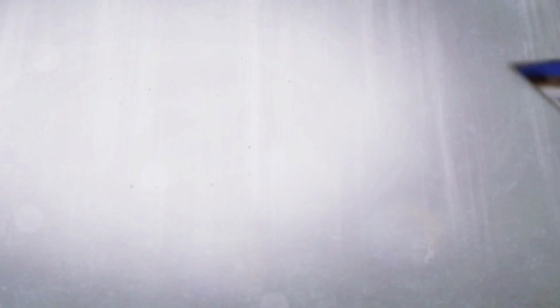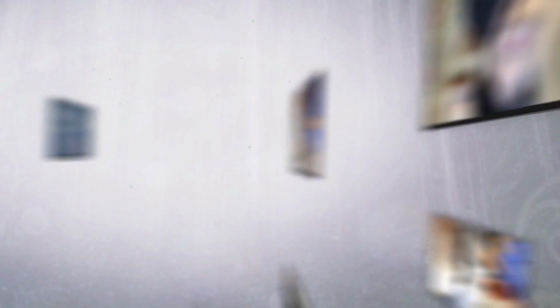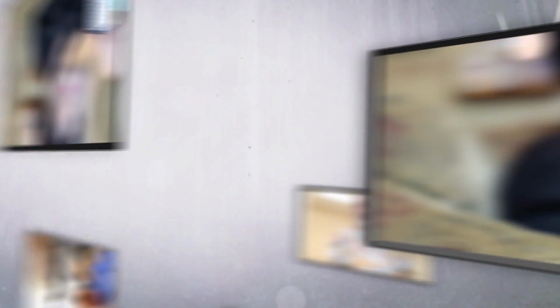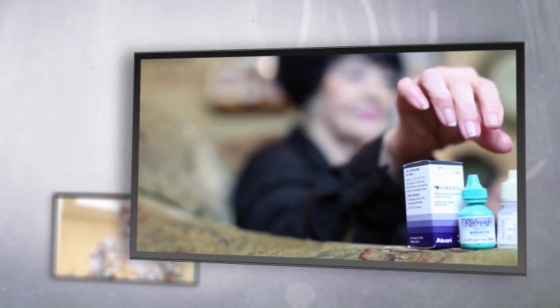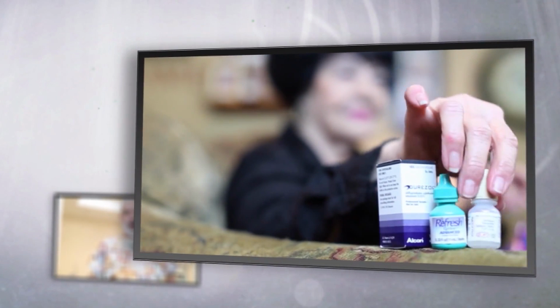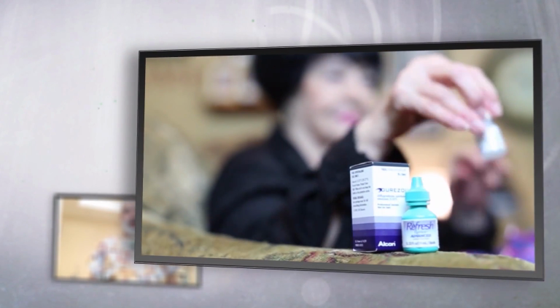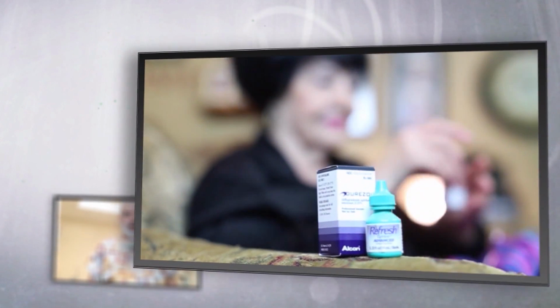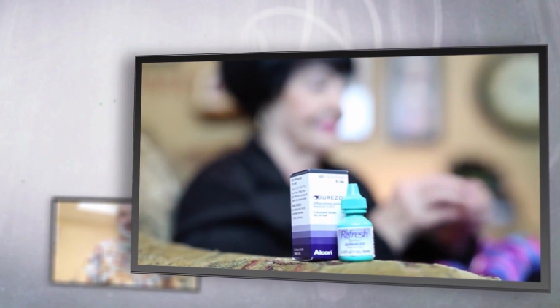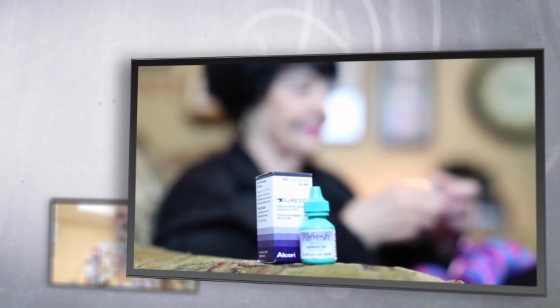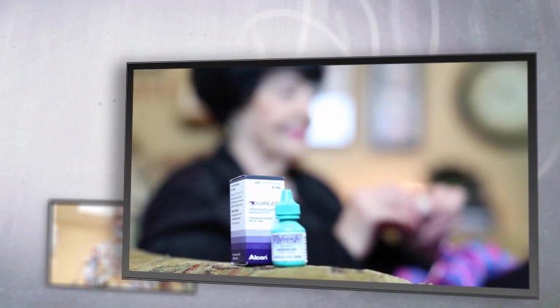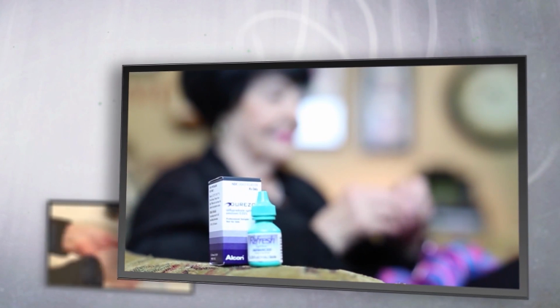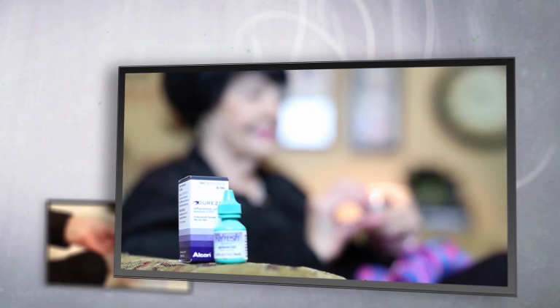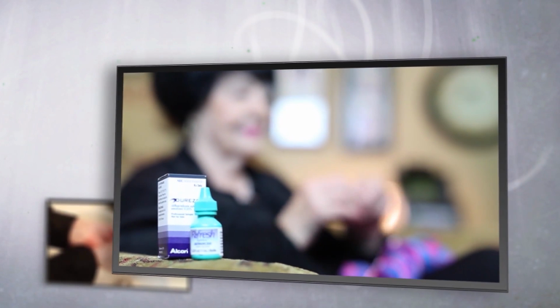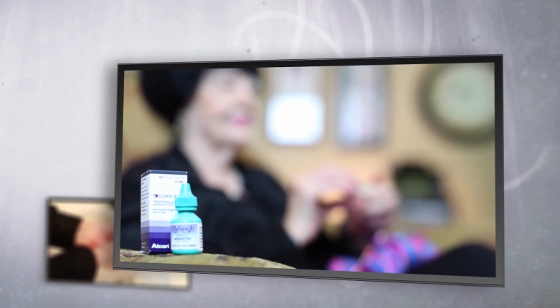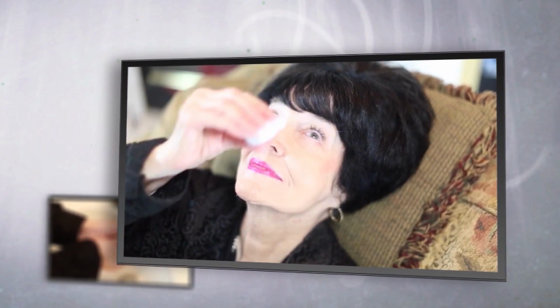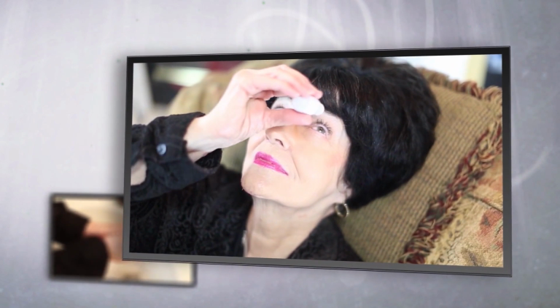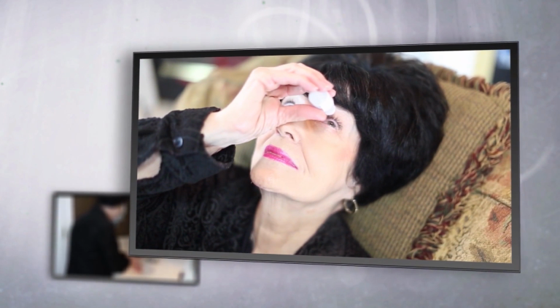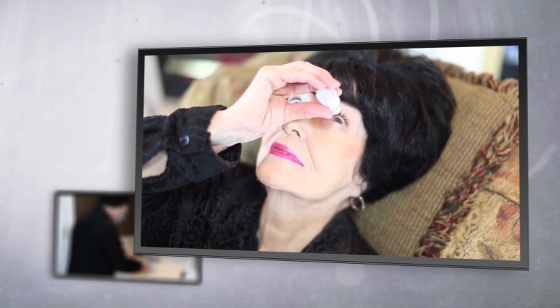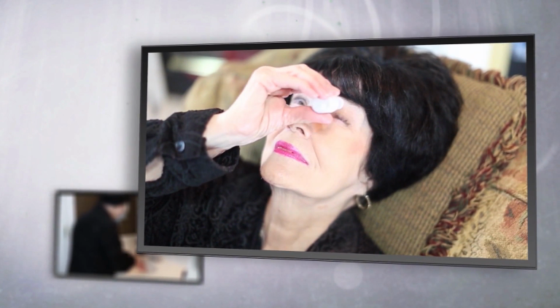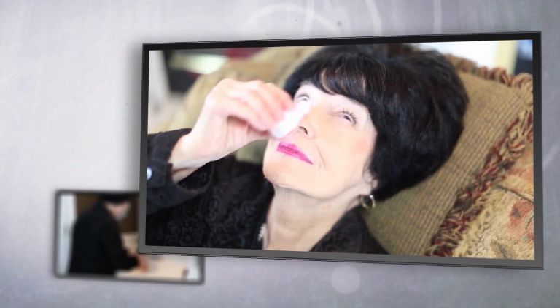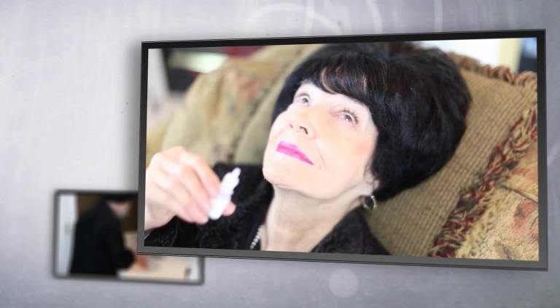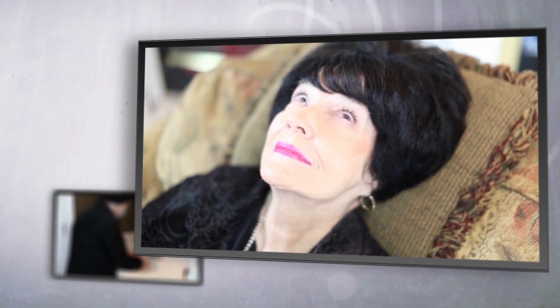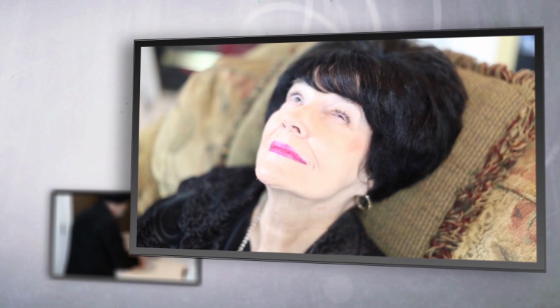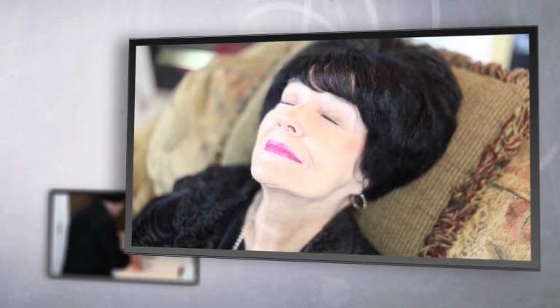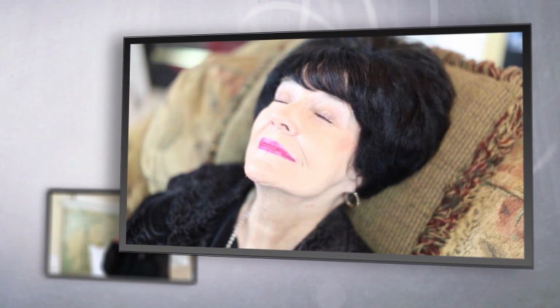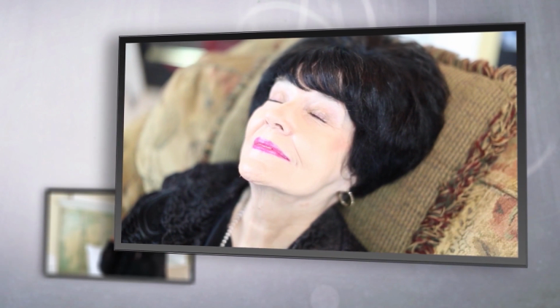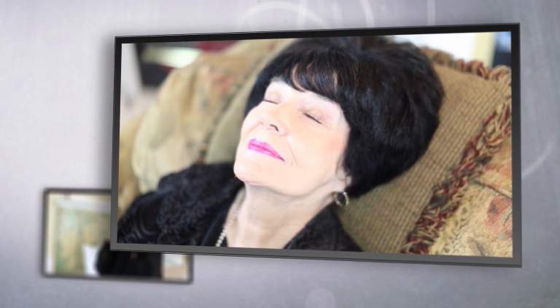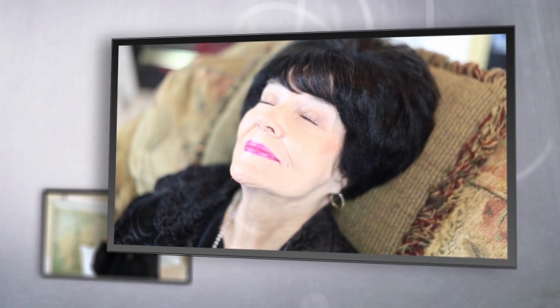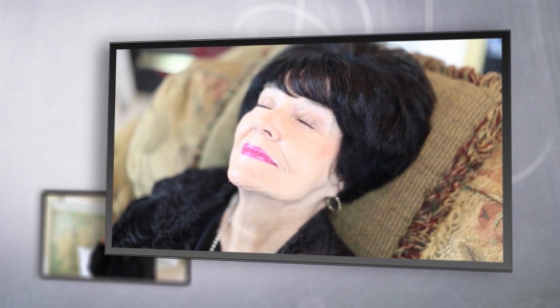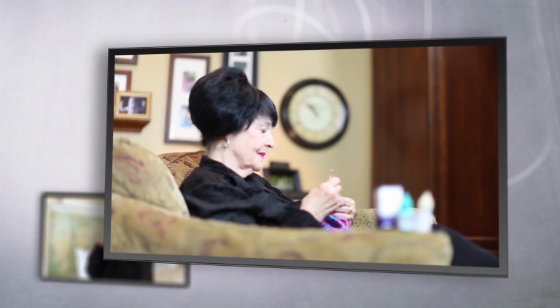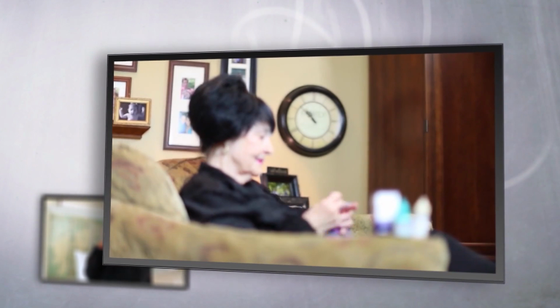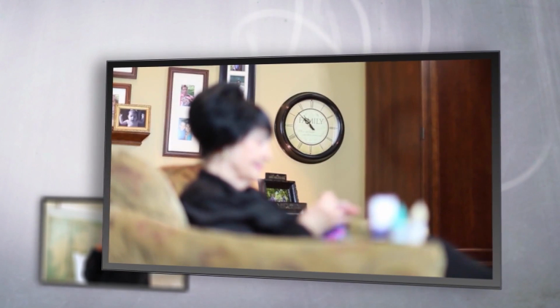Your kit will include two different drops. Use one drop of antibiotic solution four times each day. Close your eye for about one minute to help the medication soak in. This will help to minimize the risk for infections.